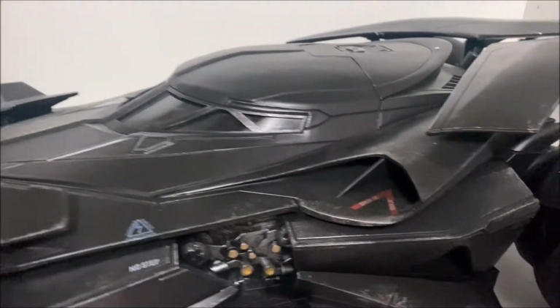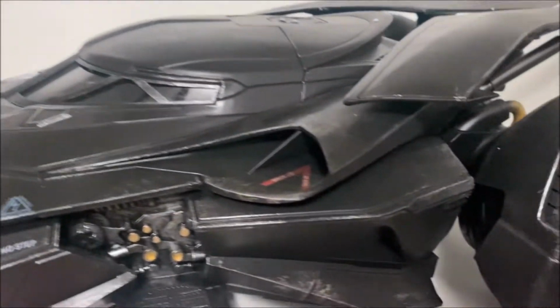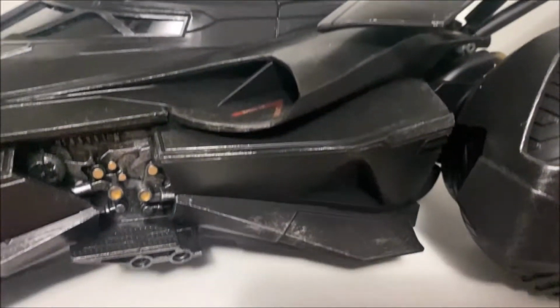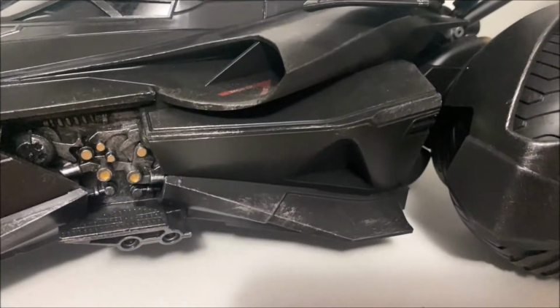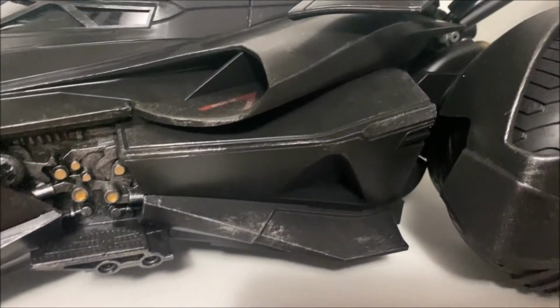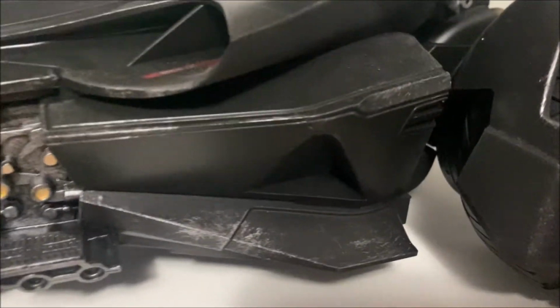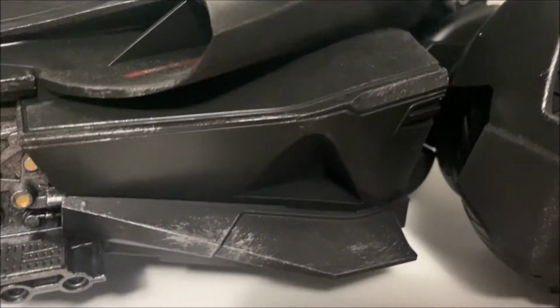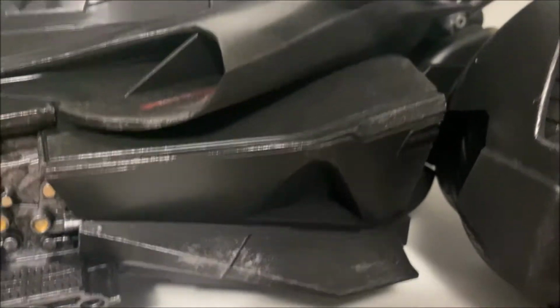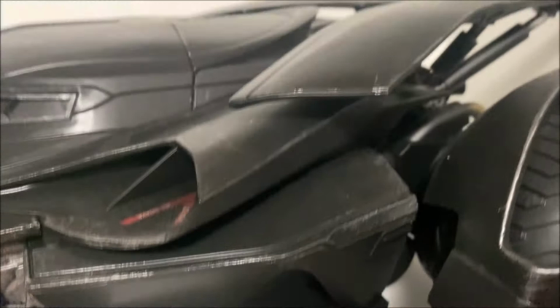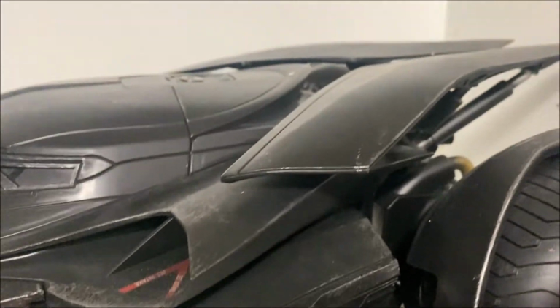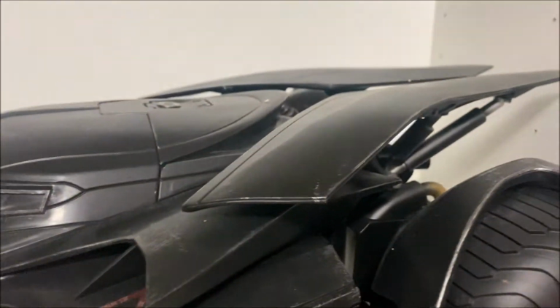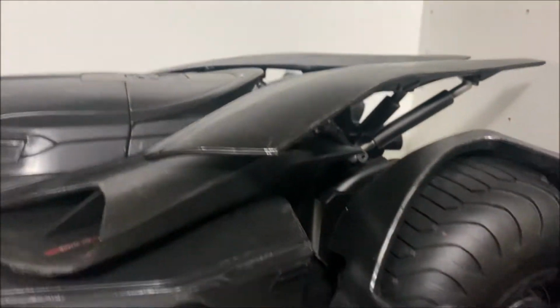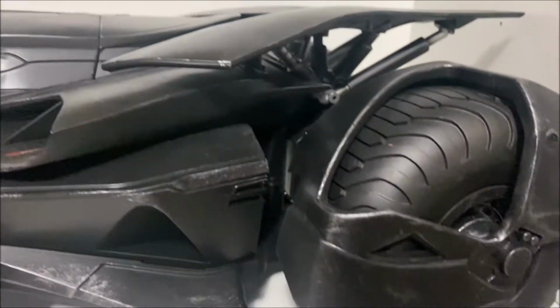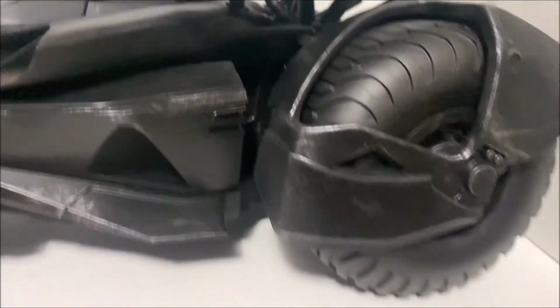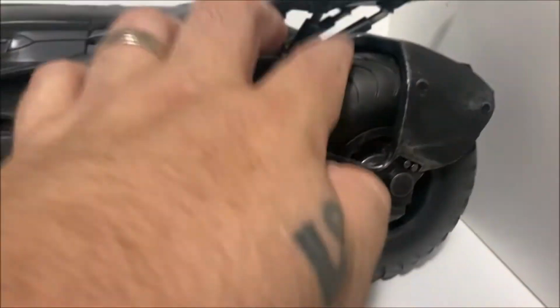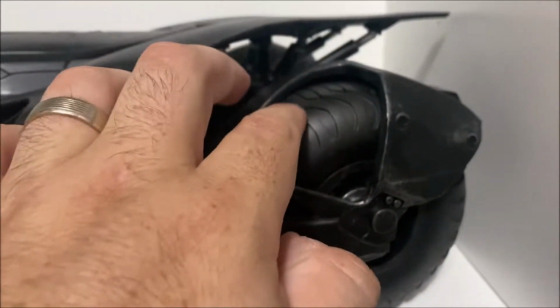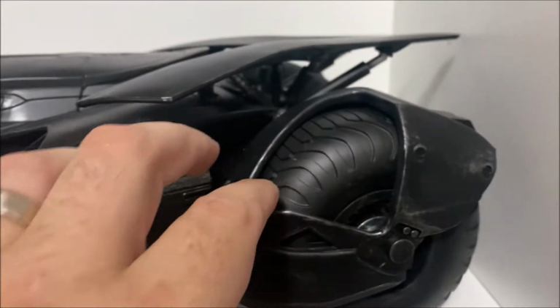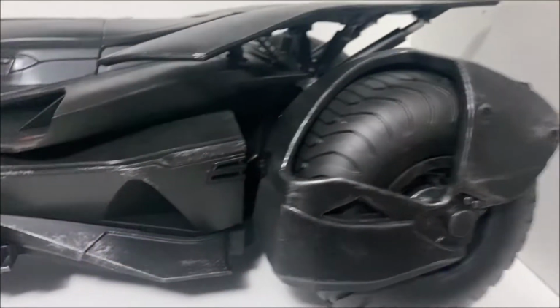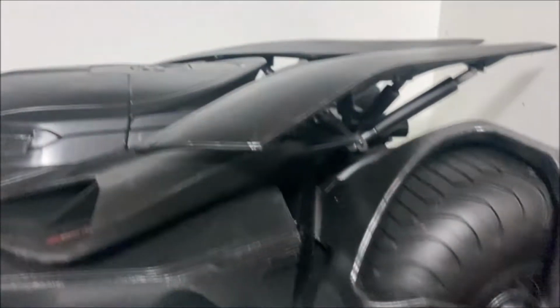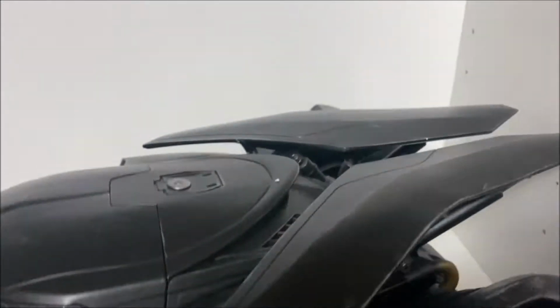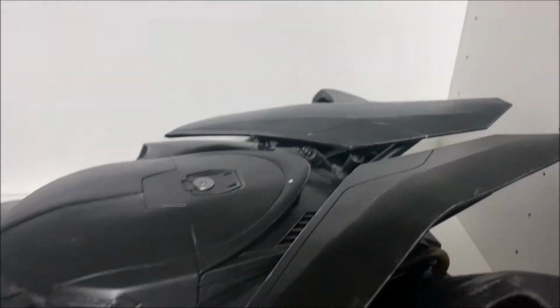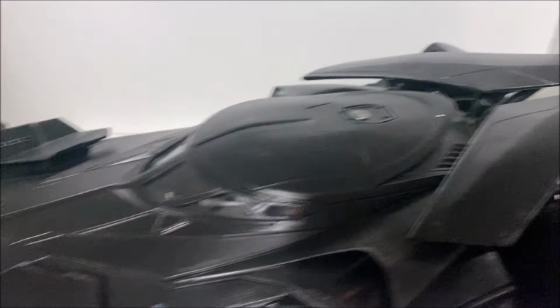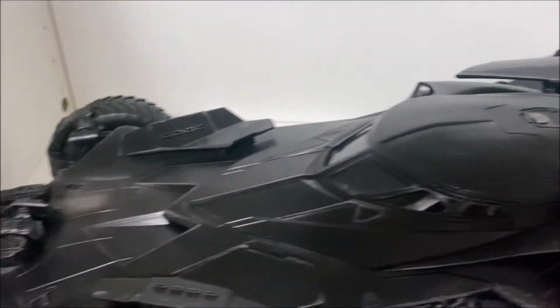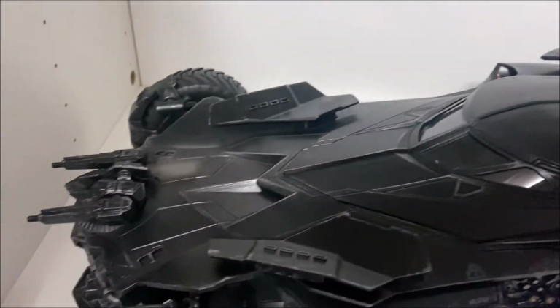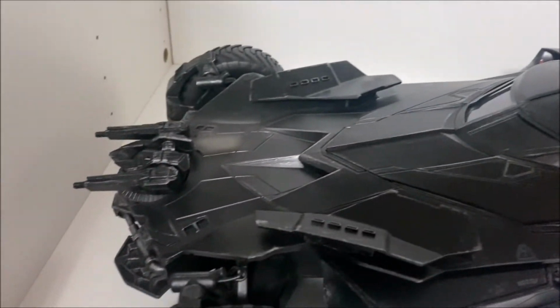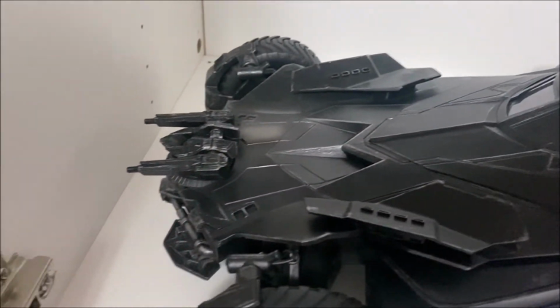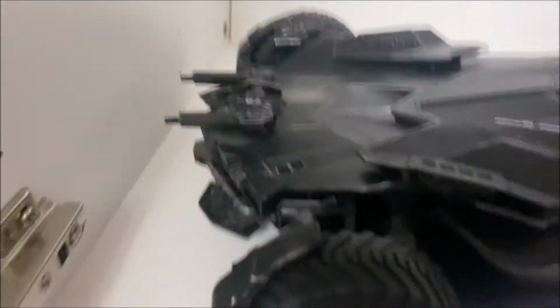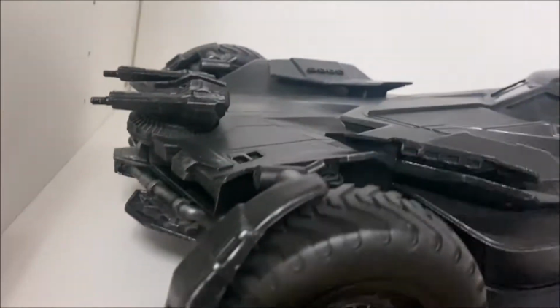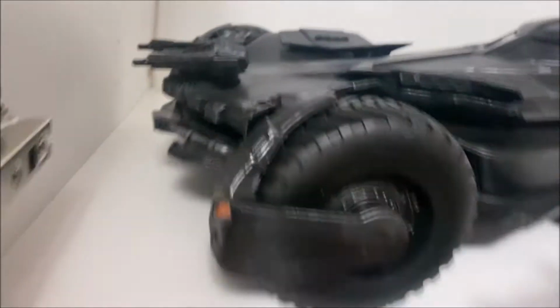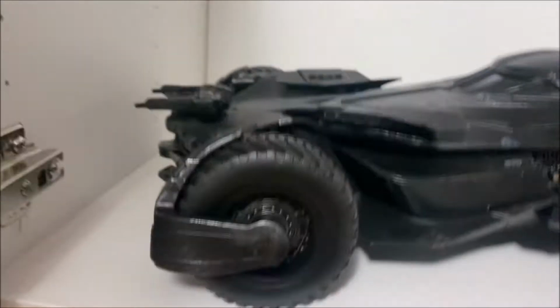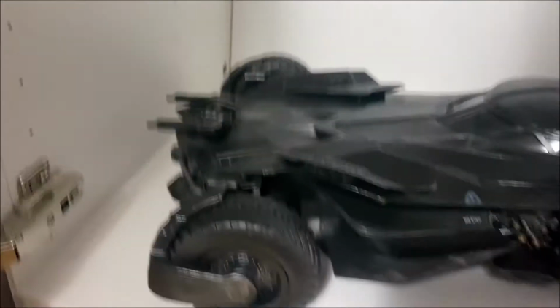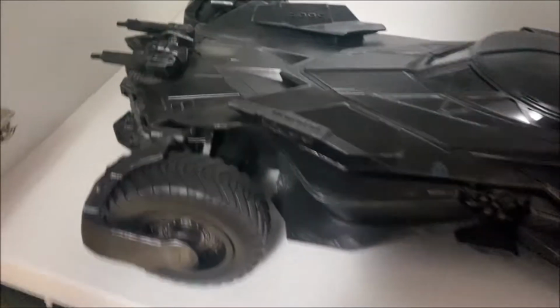You can see all the detail — all those scrapes and everything. It's got rubber tires, actually rubber tires. Very easy to put together. I'm not sure where the light system is — I'm going to find that out.